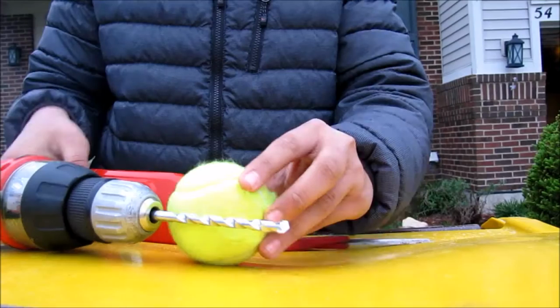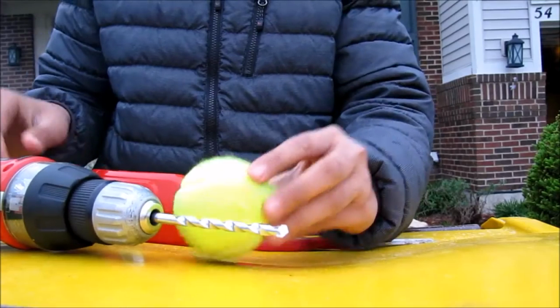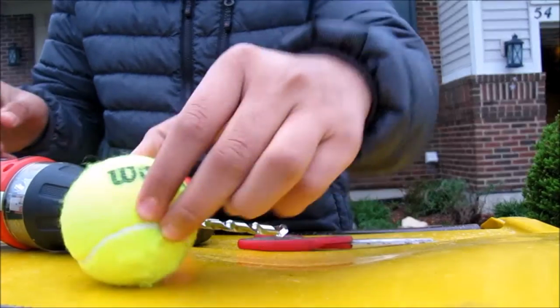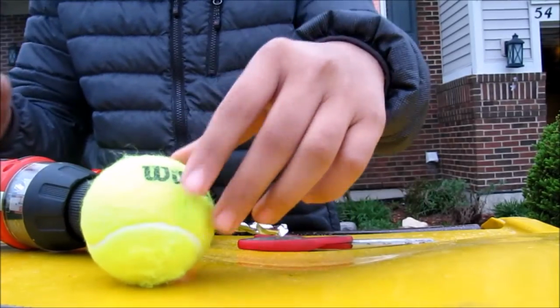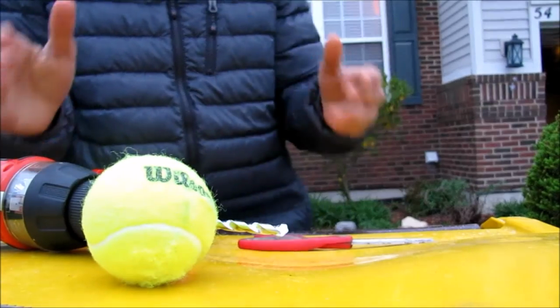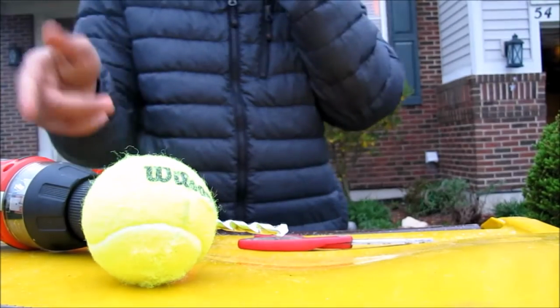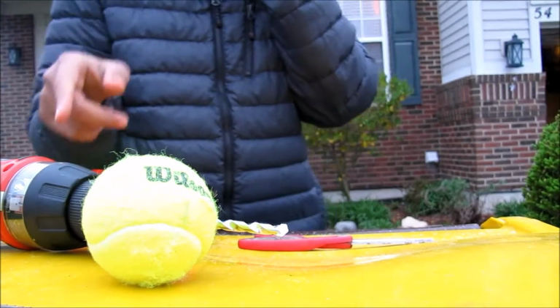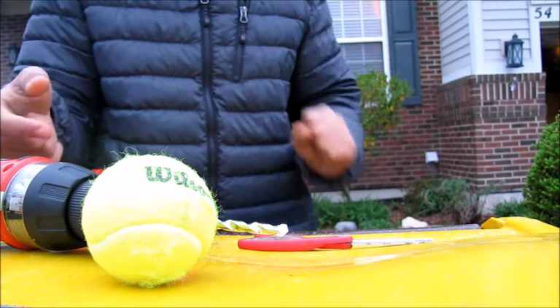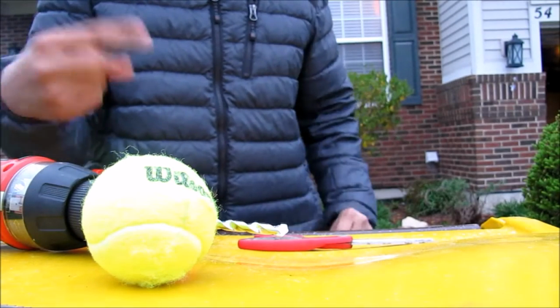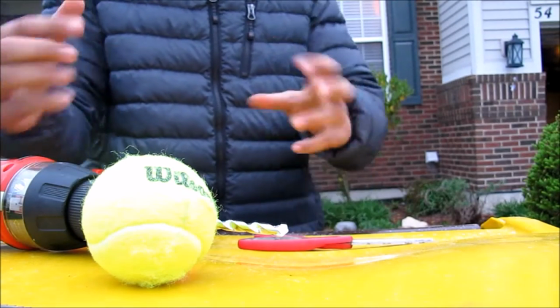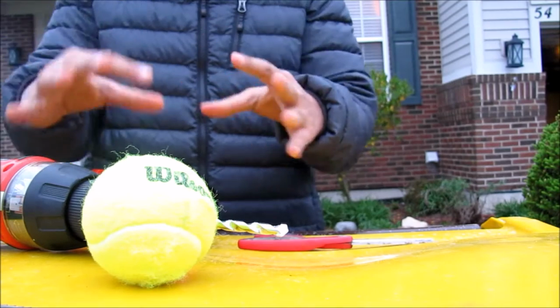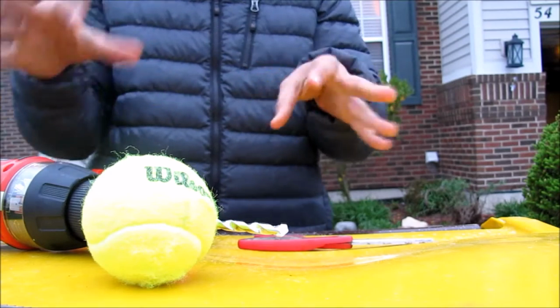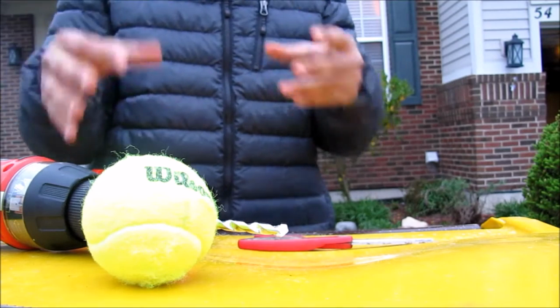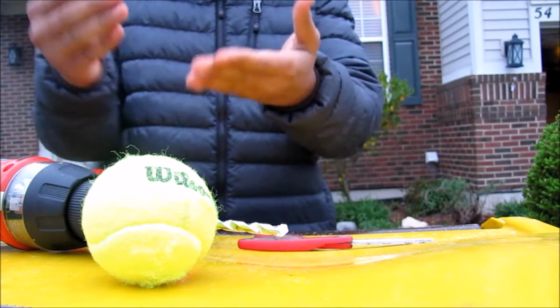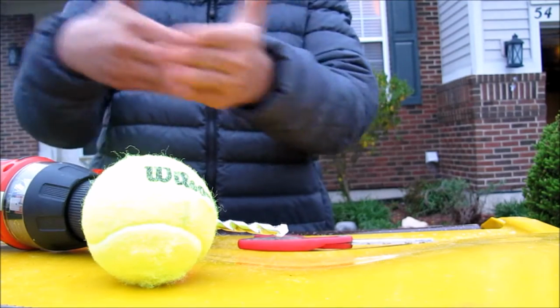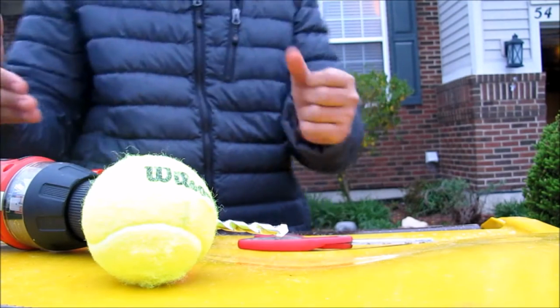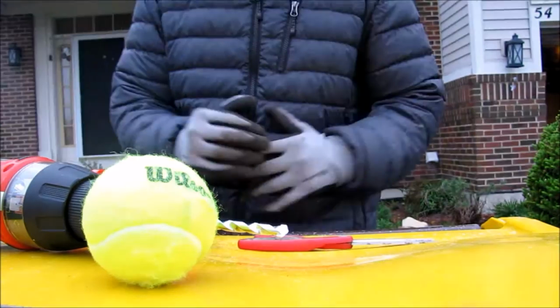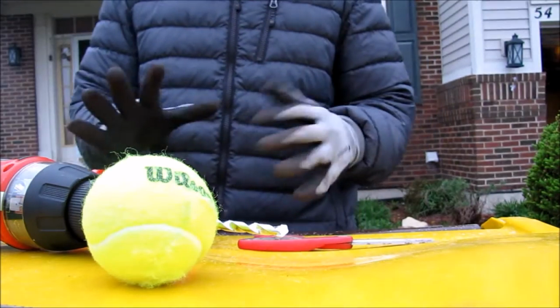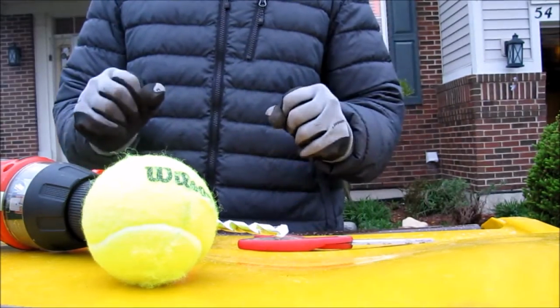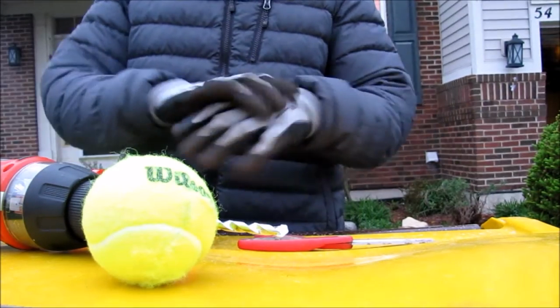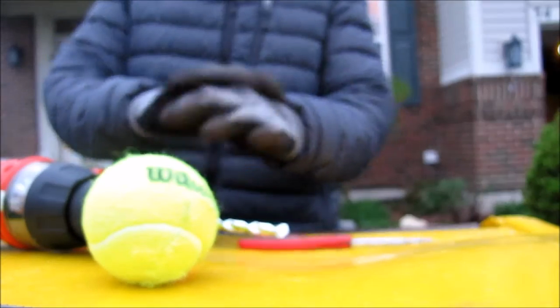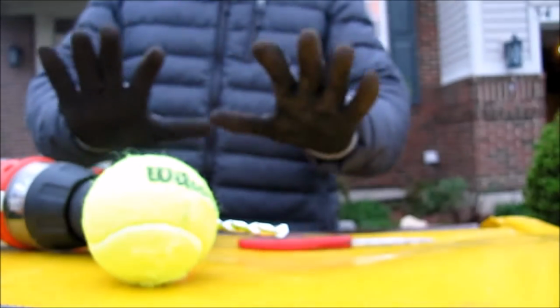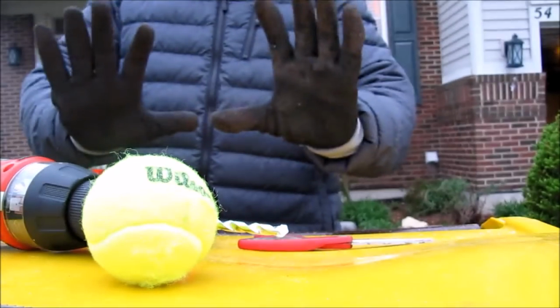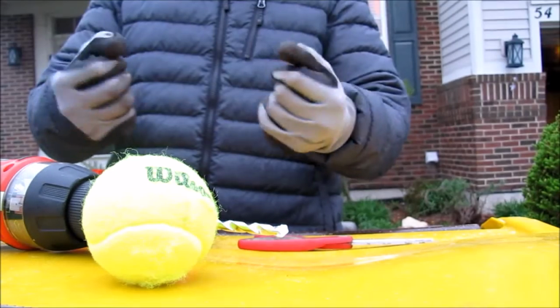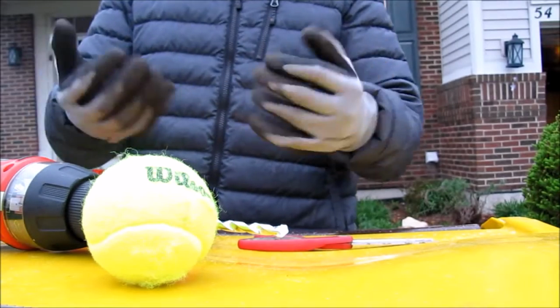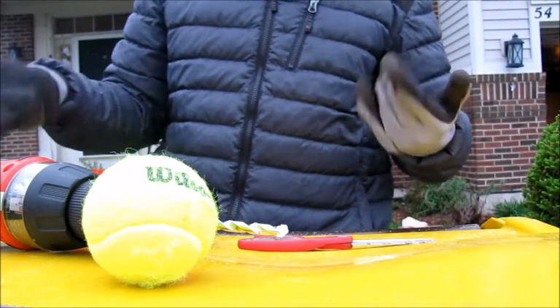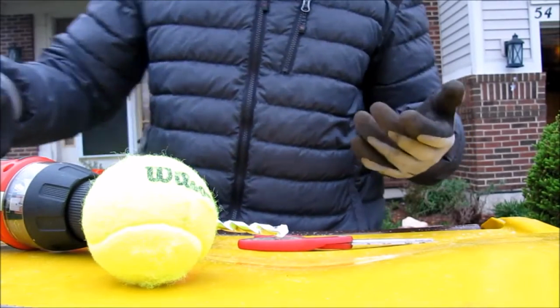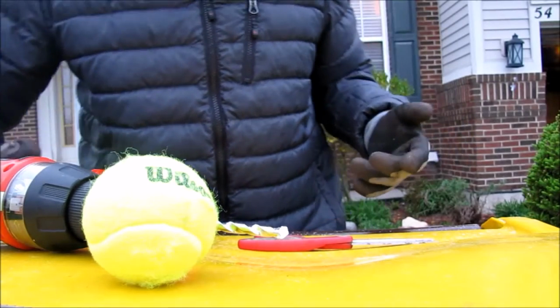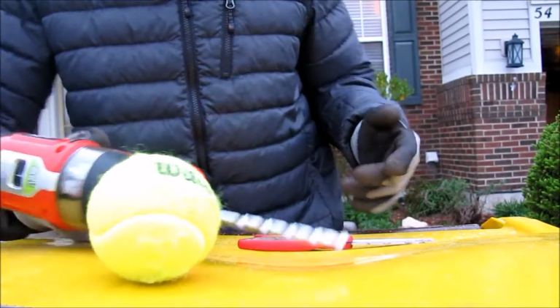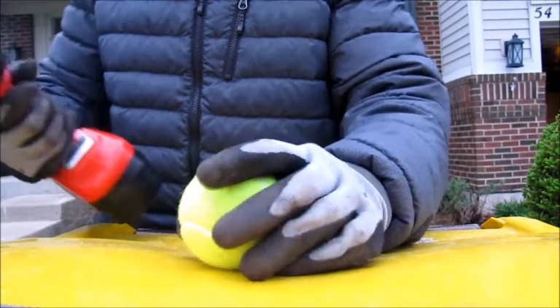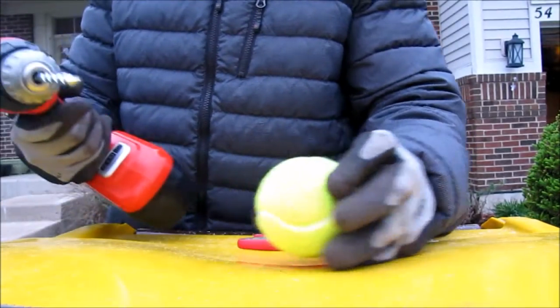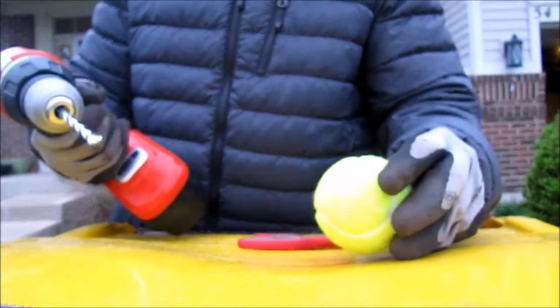I'm going to go get some goggles so I don't freaking drill myself. Alright you guys, I am back with some decent gloves this time, so again let's get back to drilling.